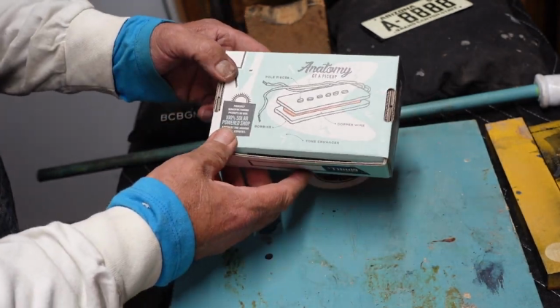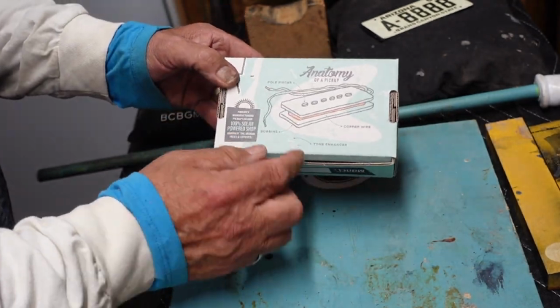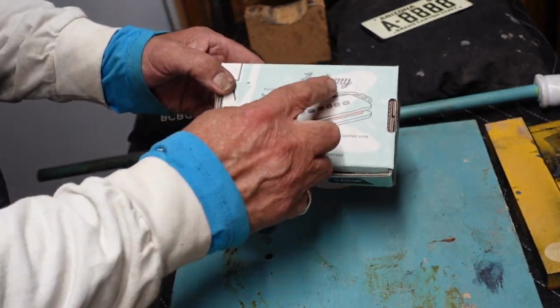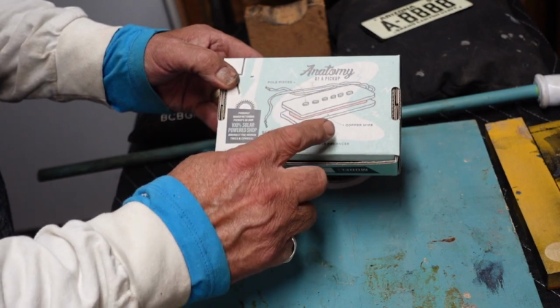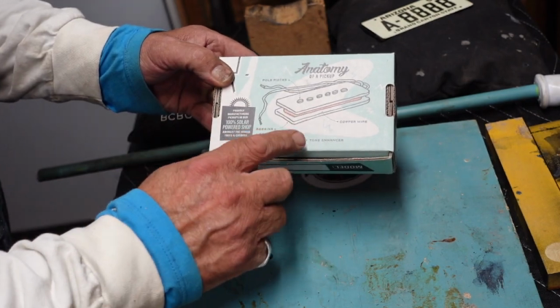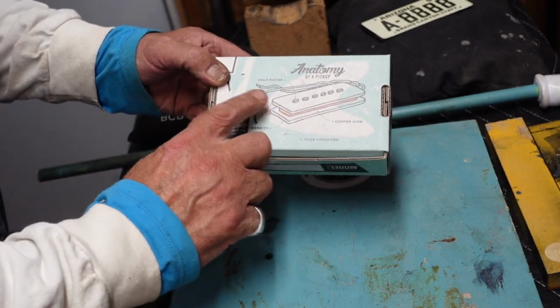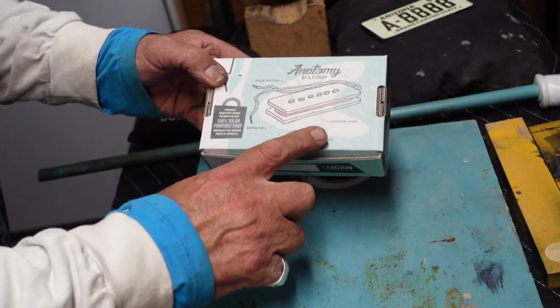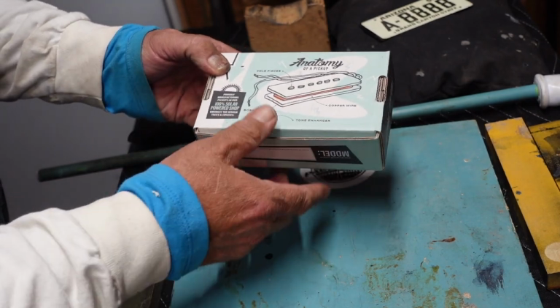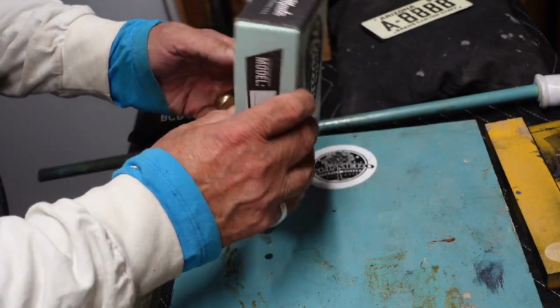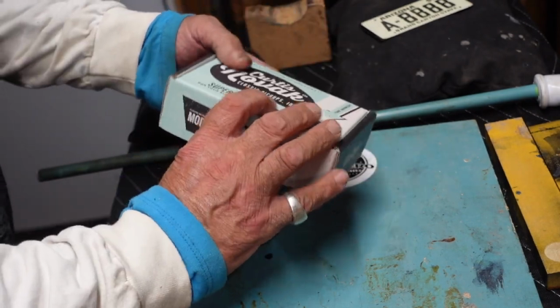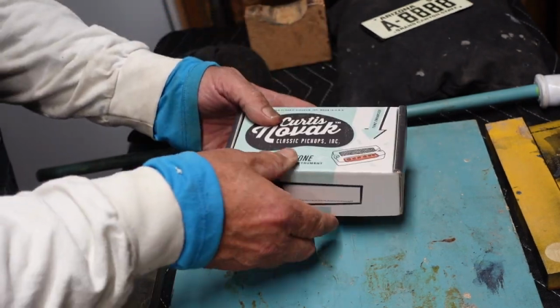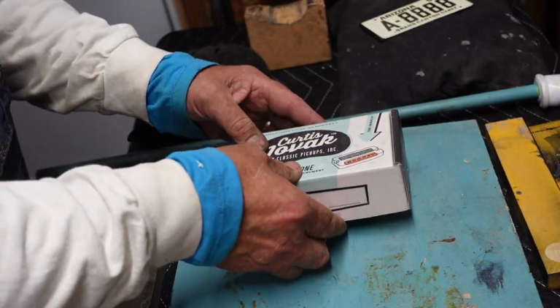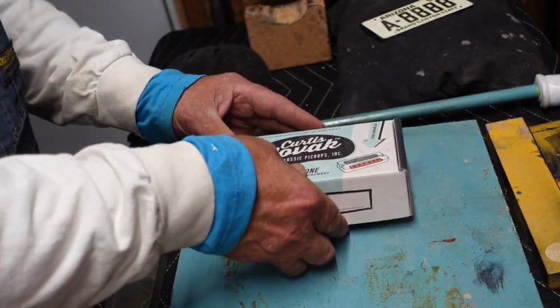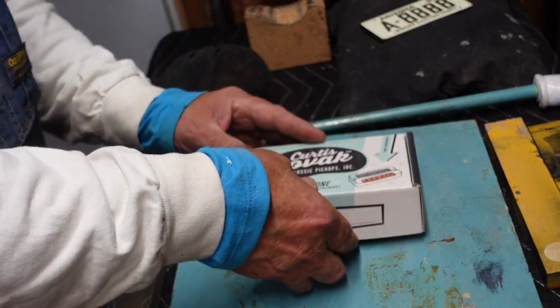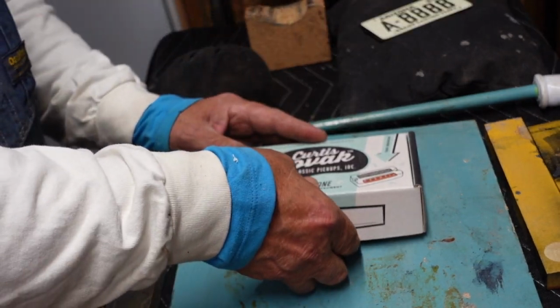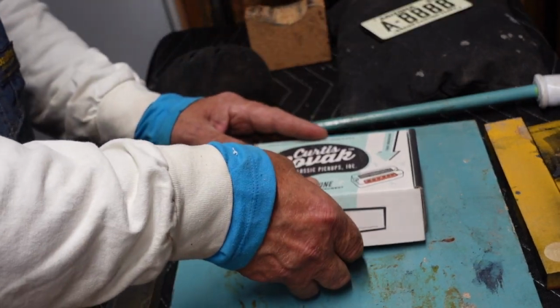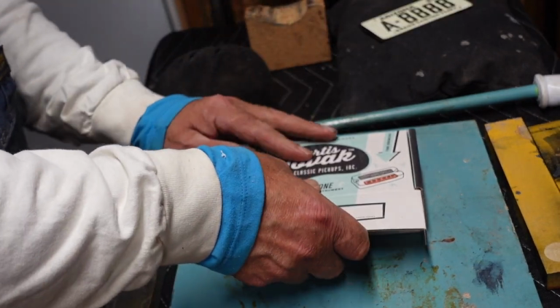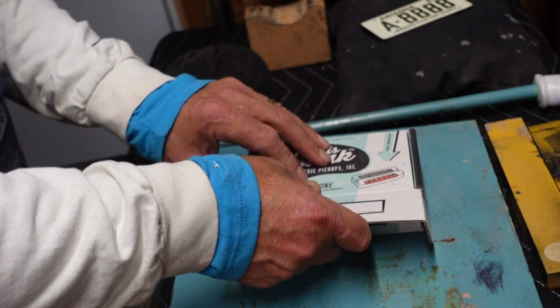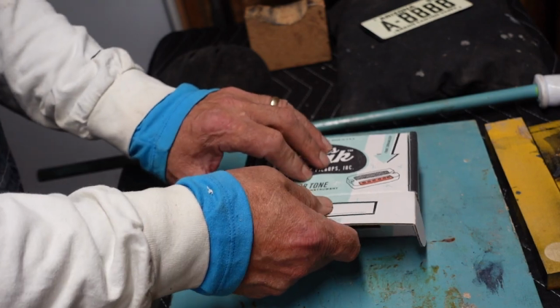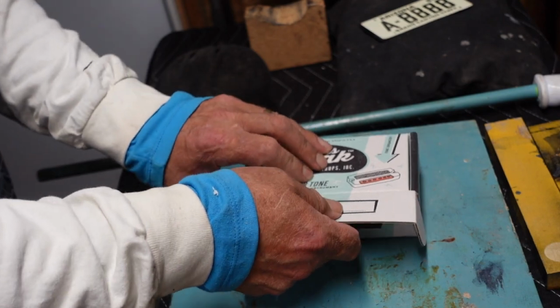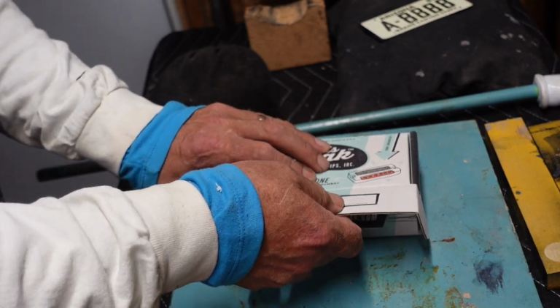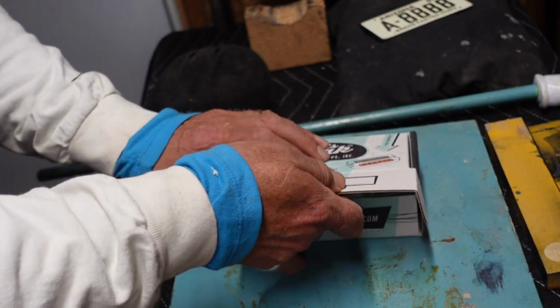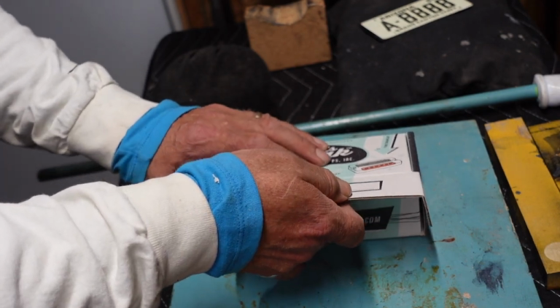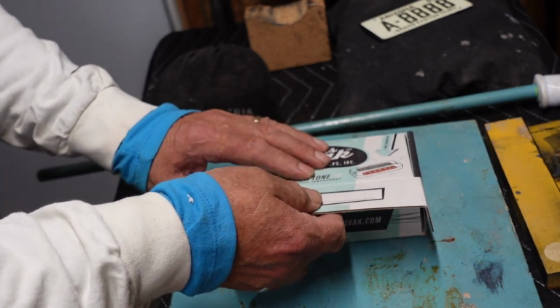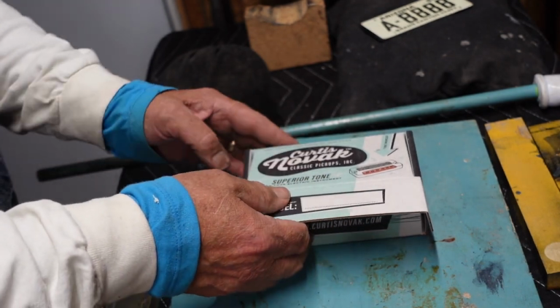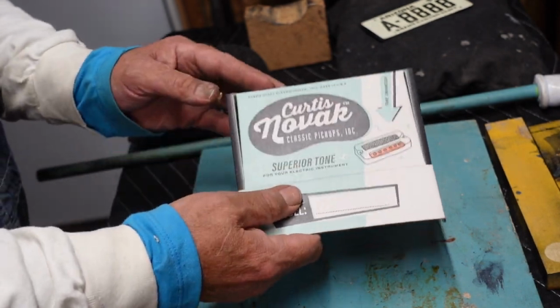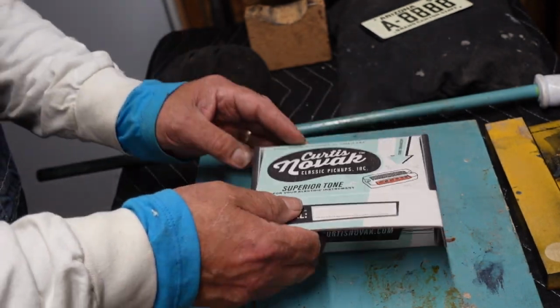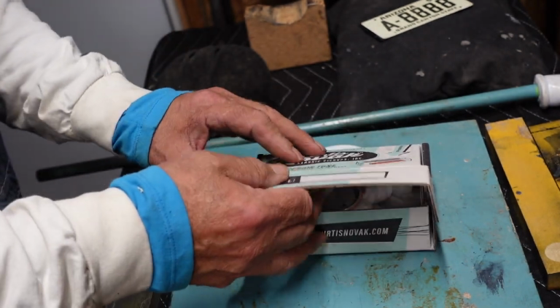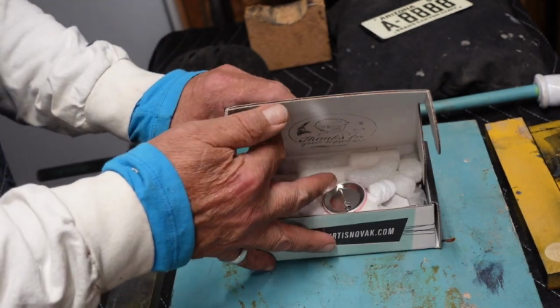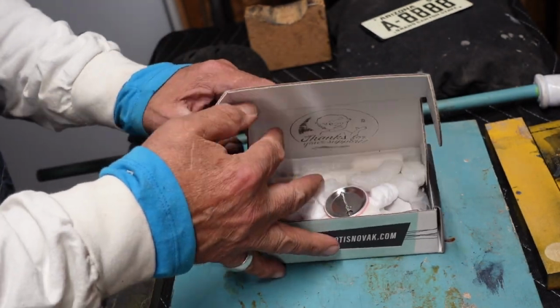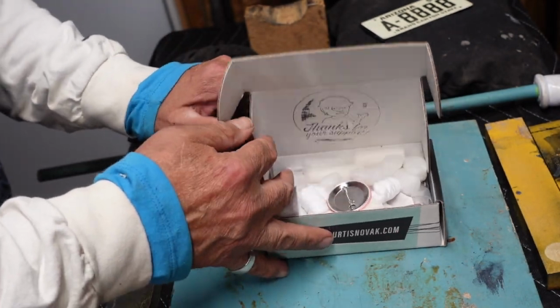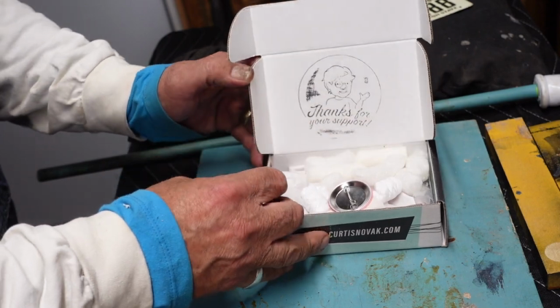The box shows an anatomy of a pickup, and I thought somebody went to a great deal of trouble to put this together. I opened the box — because most of this stuff just comes in any kind of a box — and was immediately impressed.